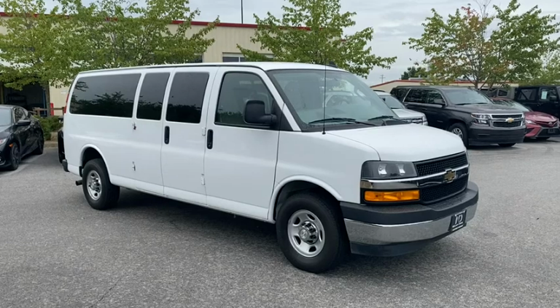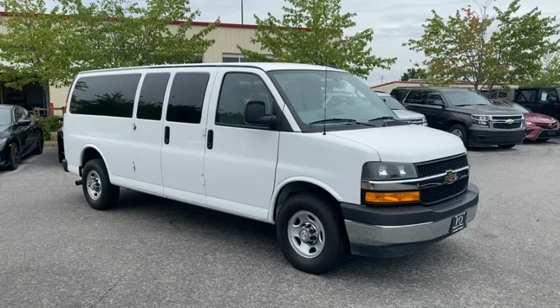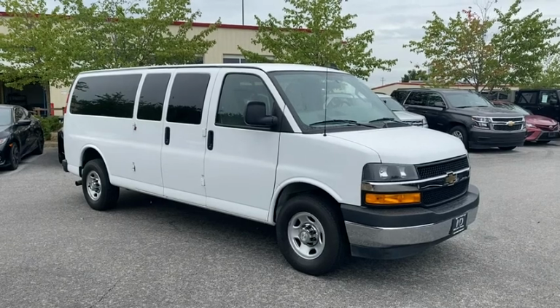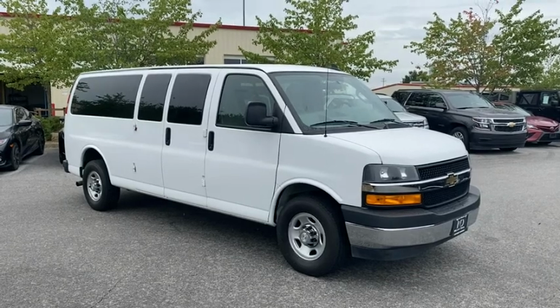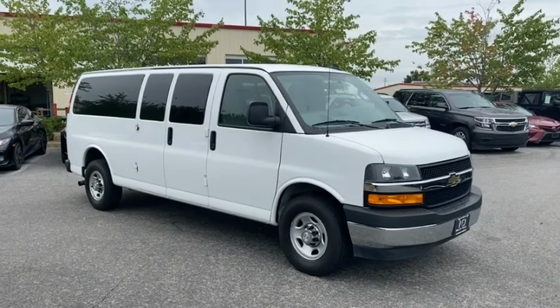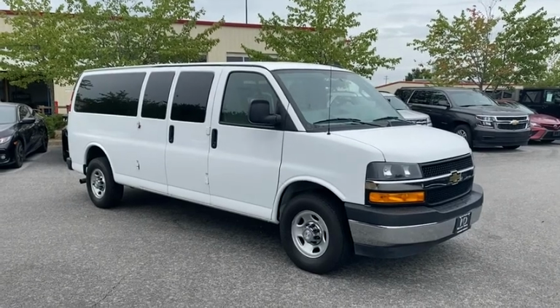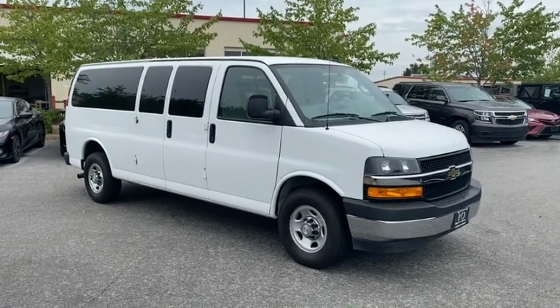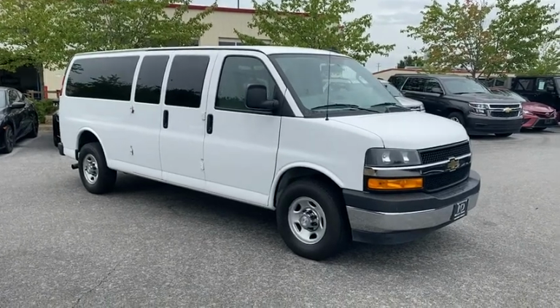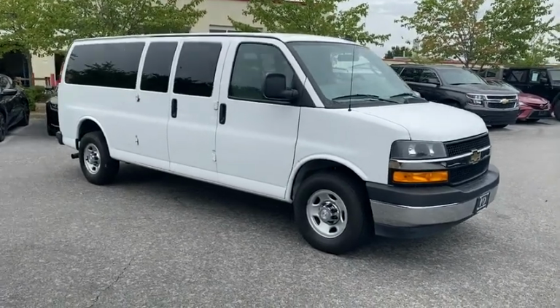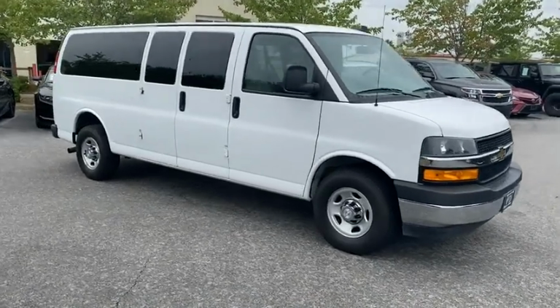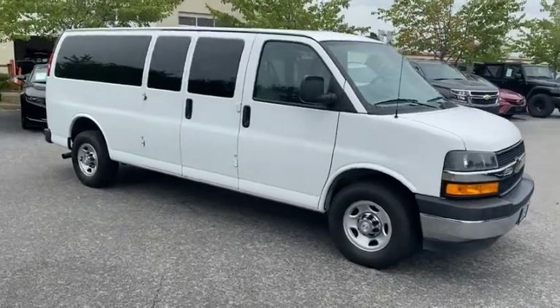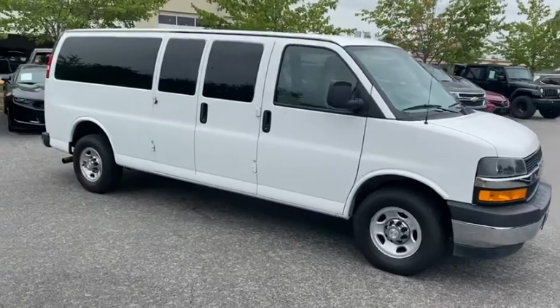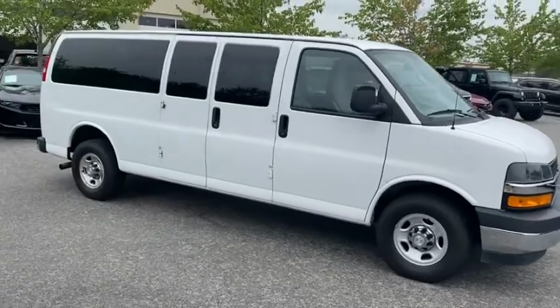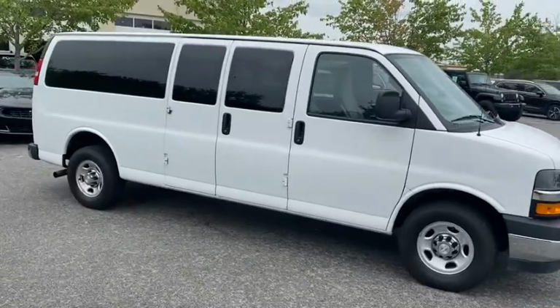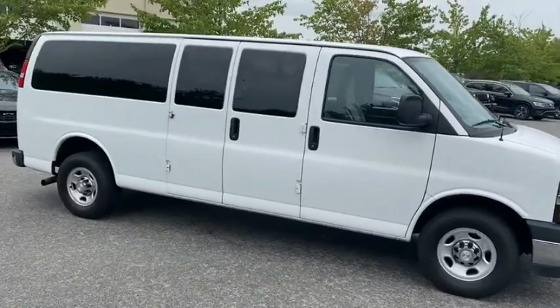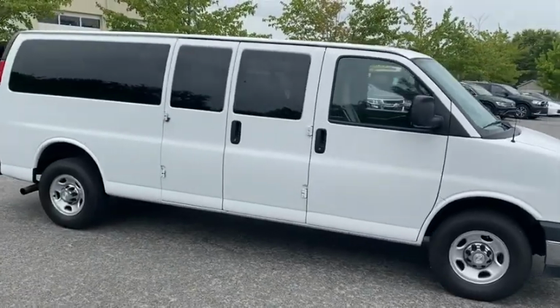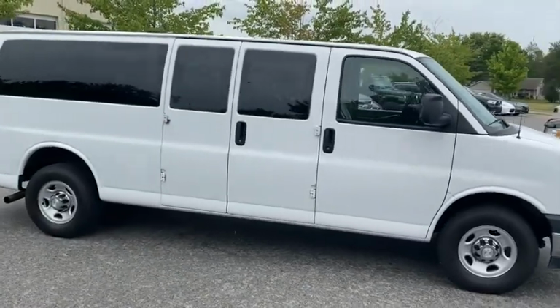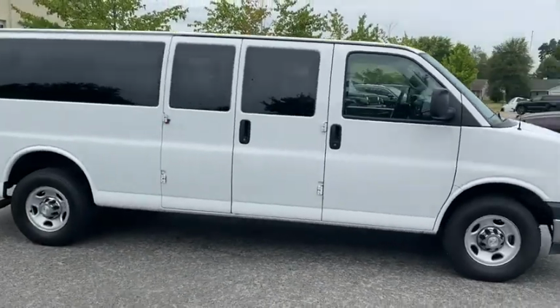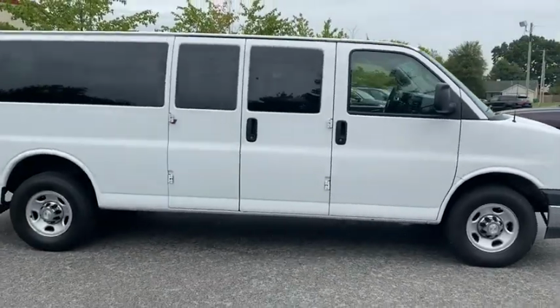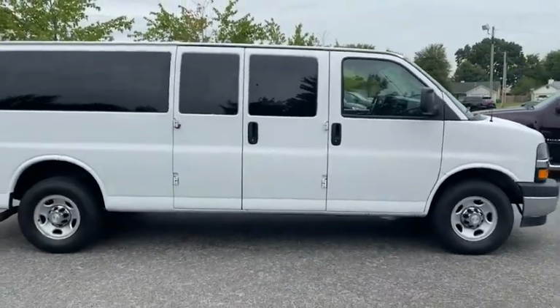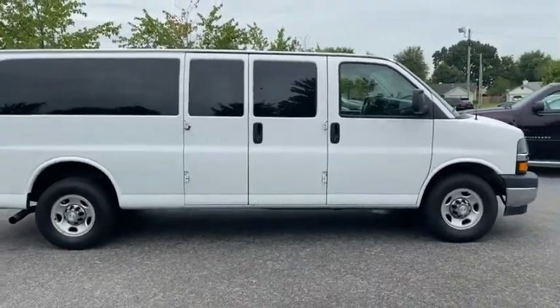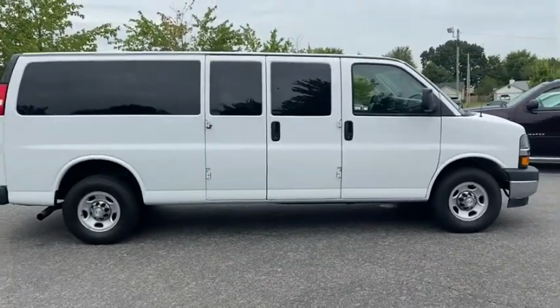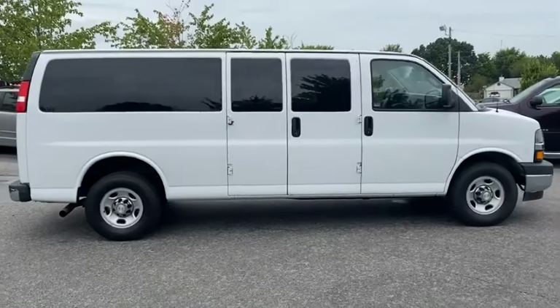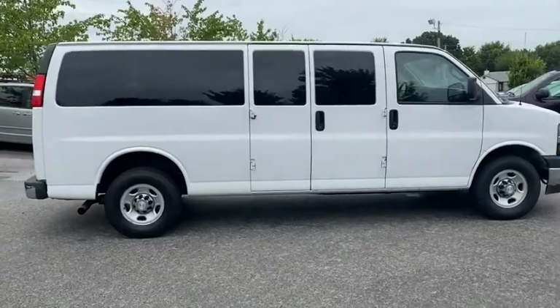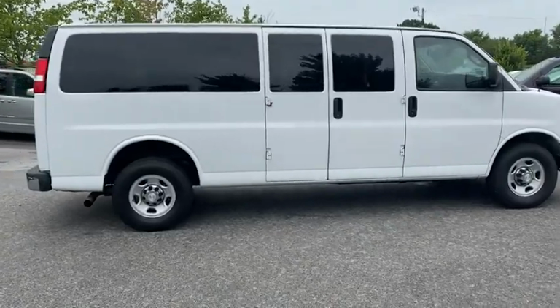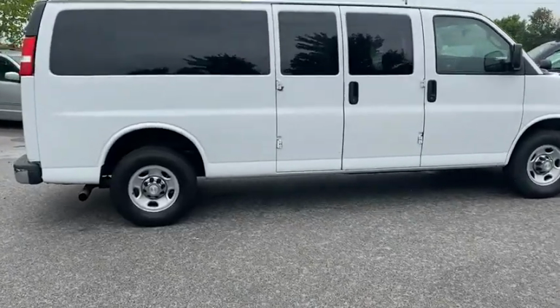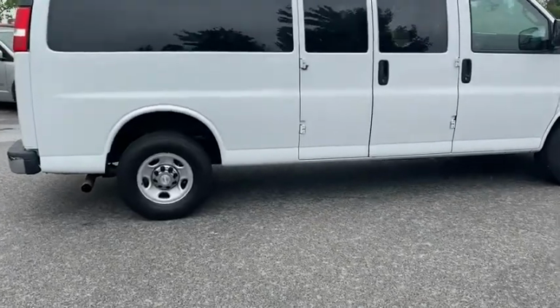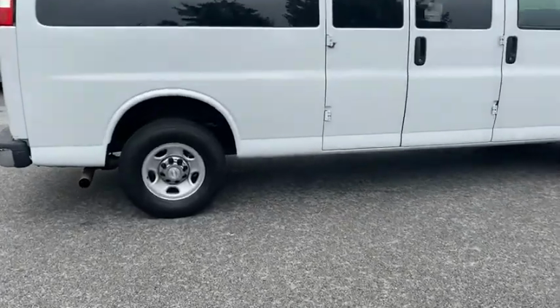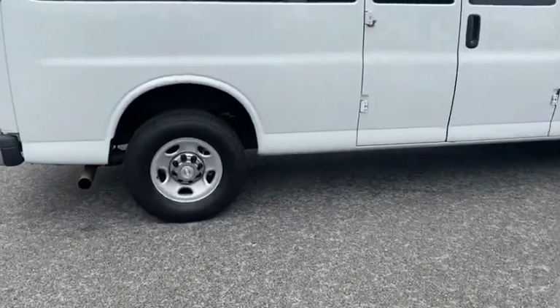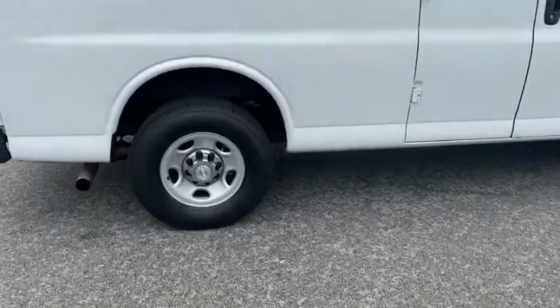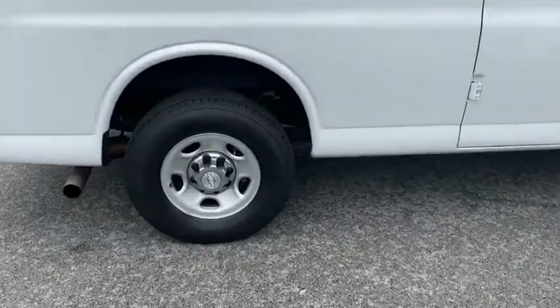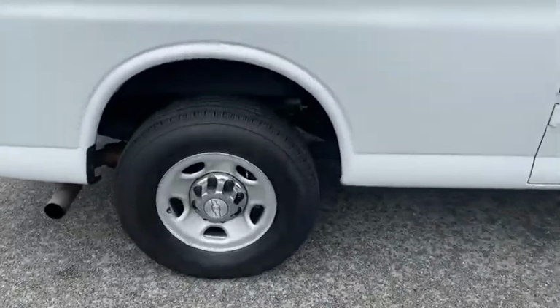You're gonna love the 2018 Chevrolet Express 3500. This vehicle is an outstanding buy with fewer than 35,000 miles on the odometer. Now is the perfect time to start a fresh new chapter in your traveling life.